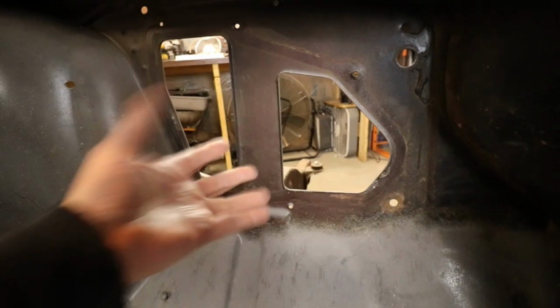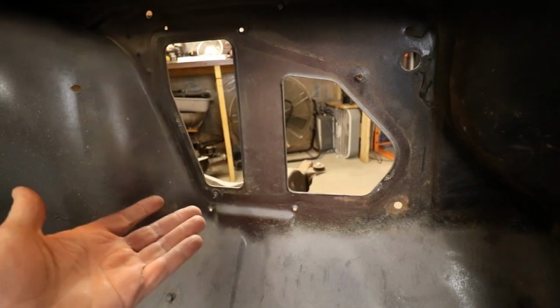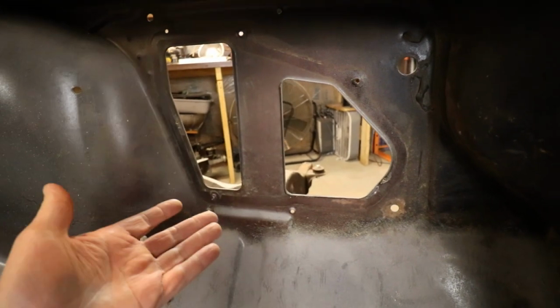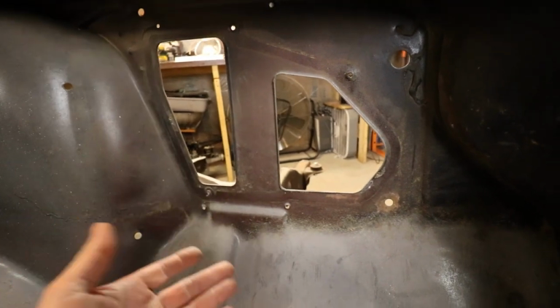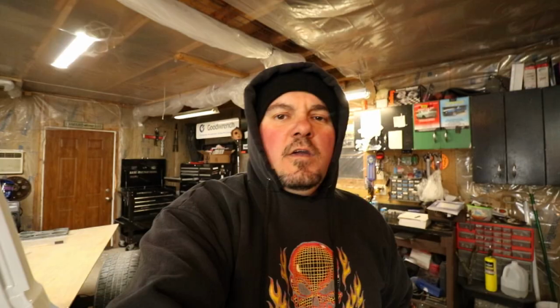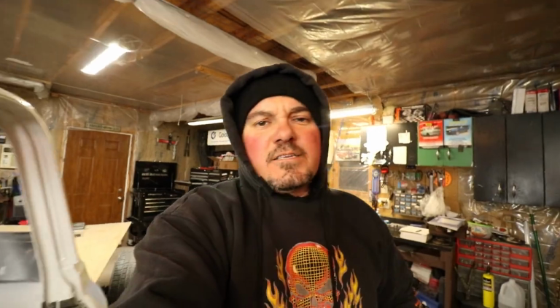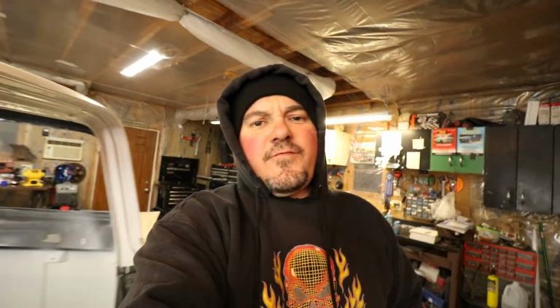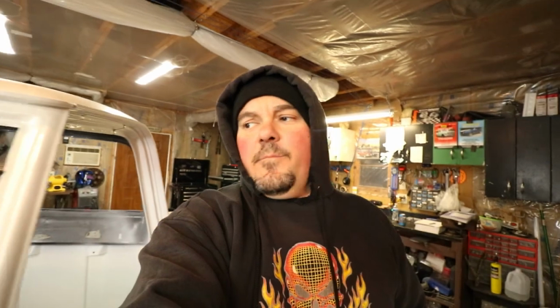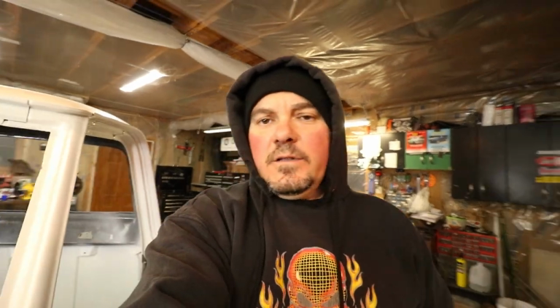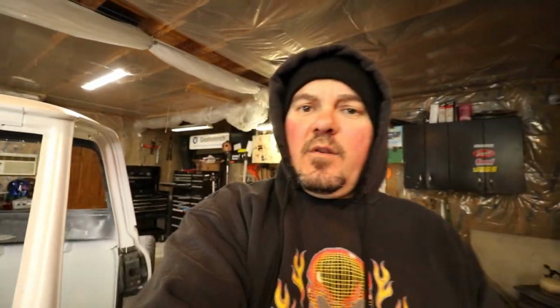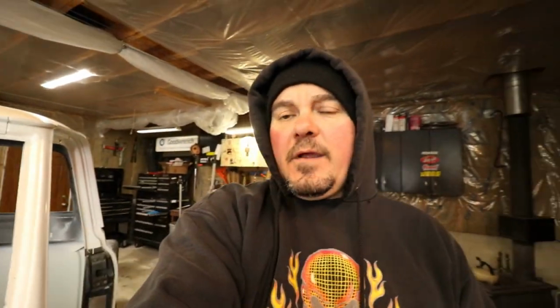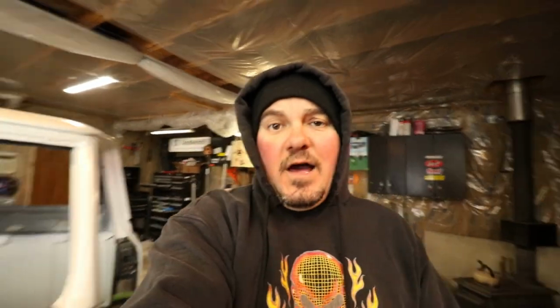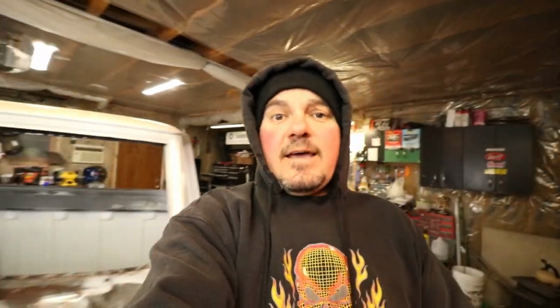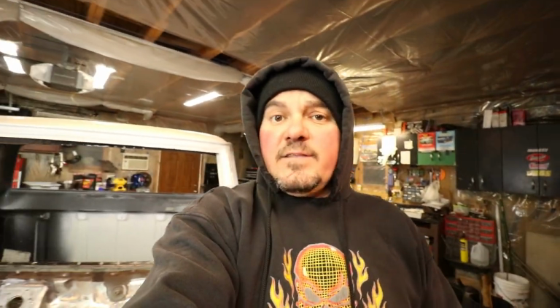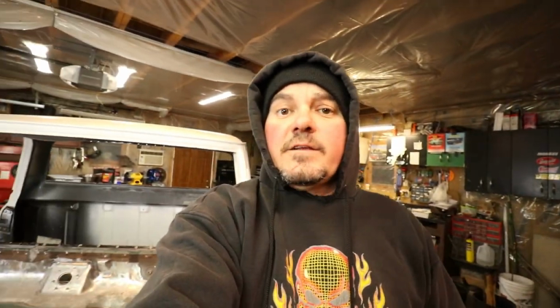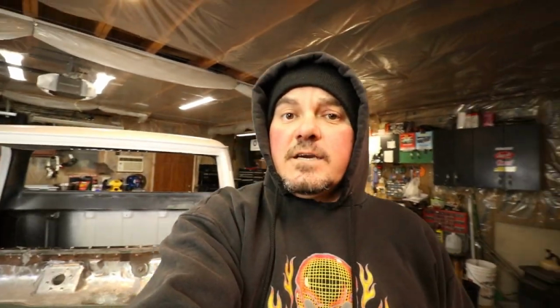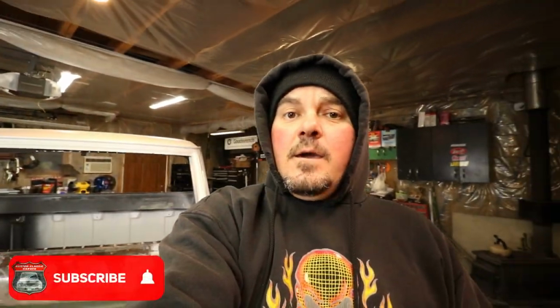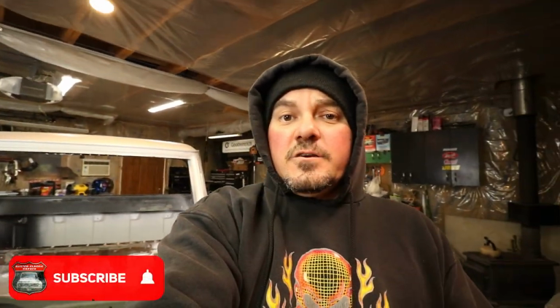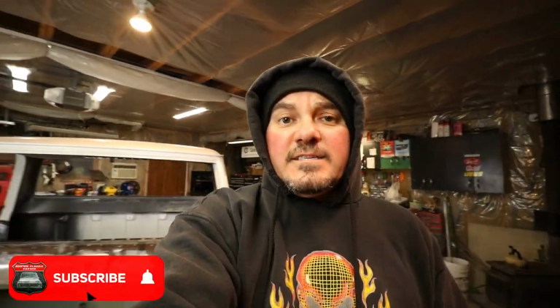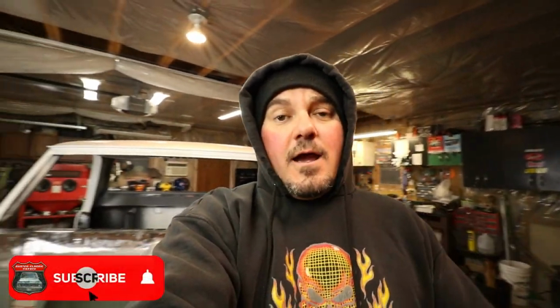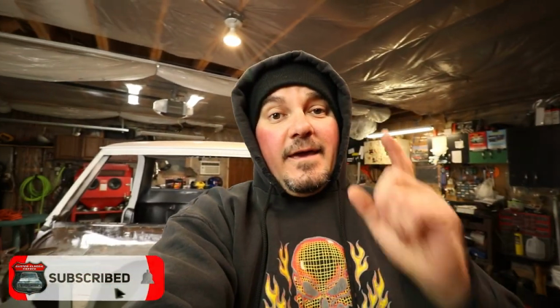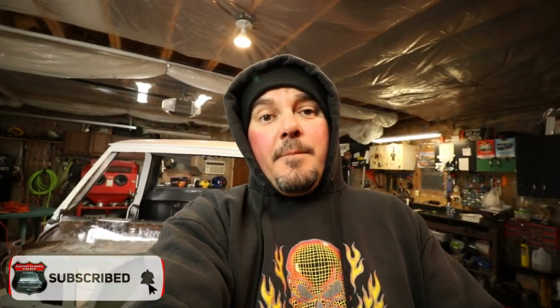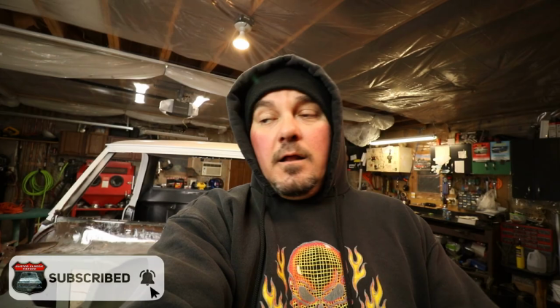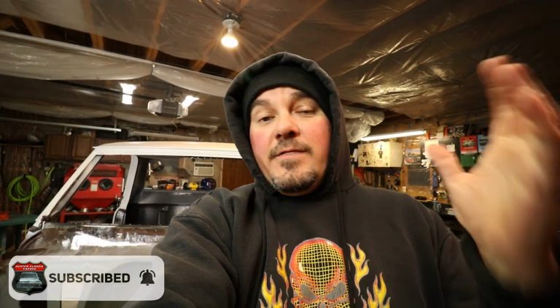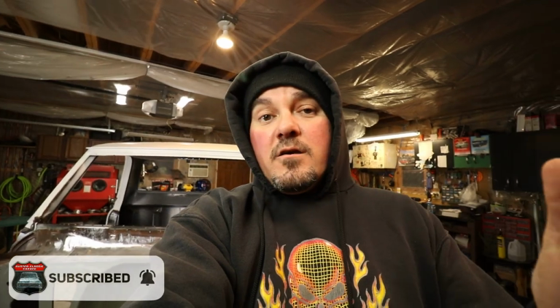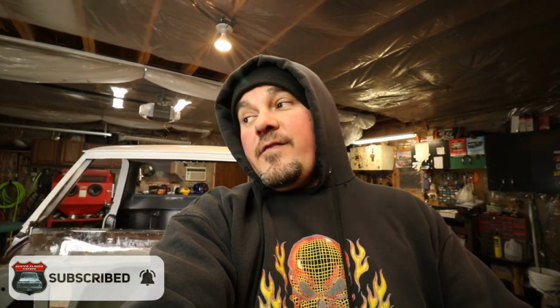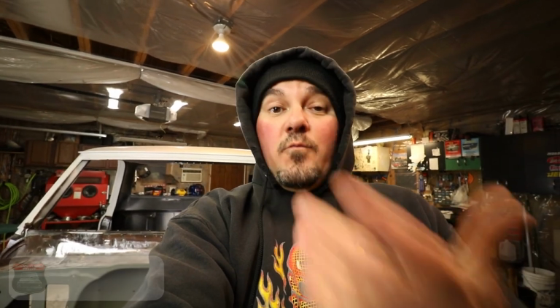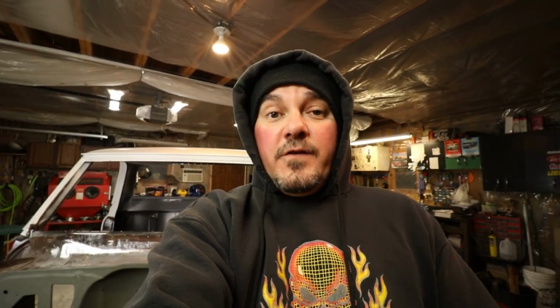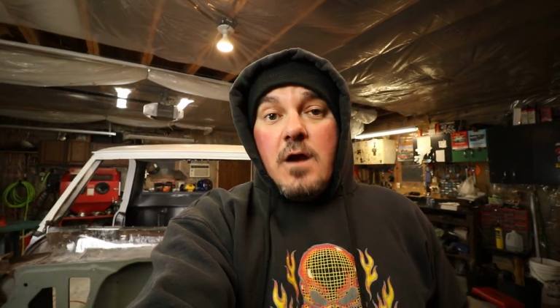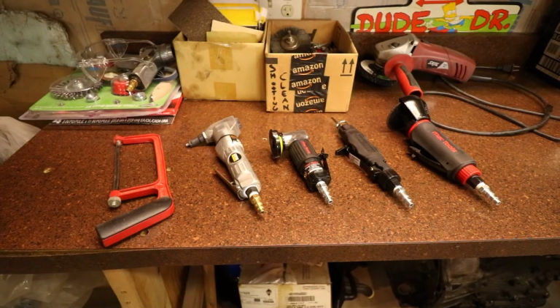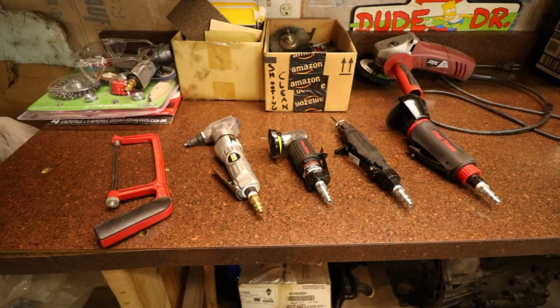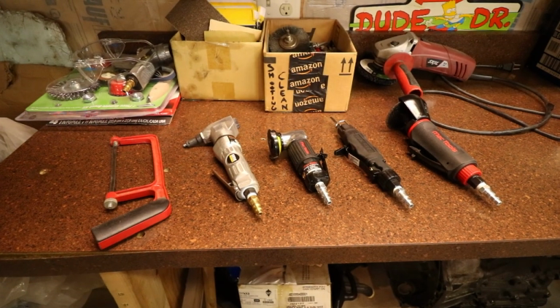If you guys want to follow the build — because I'm gonna be putting a lot of time into this truck this year — make sure you like, subscribe, and hit that bell so you're notified when new videos are uploaded.